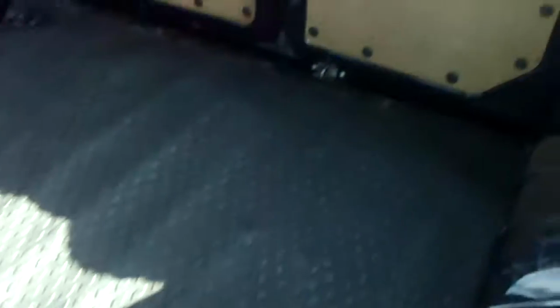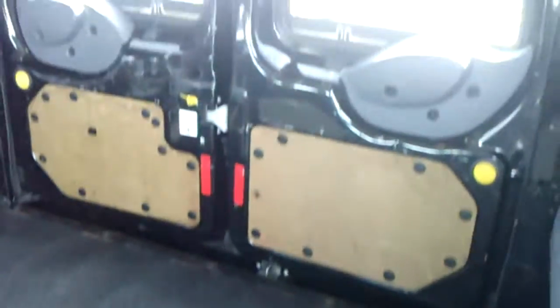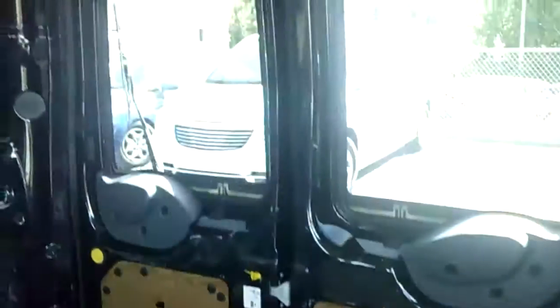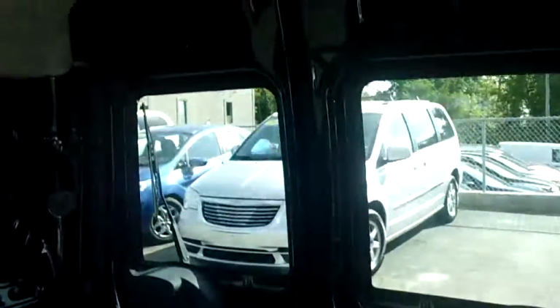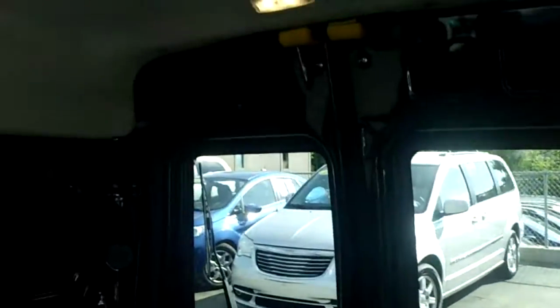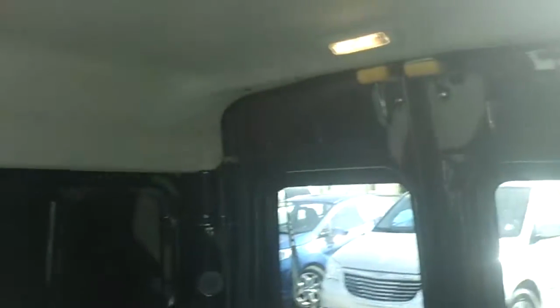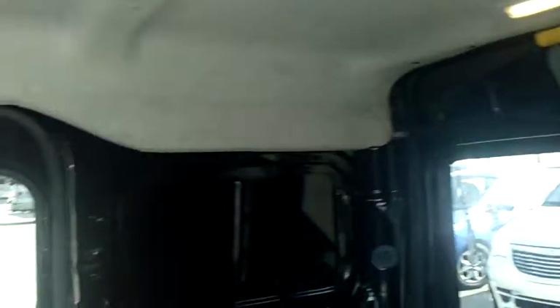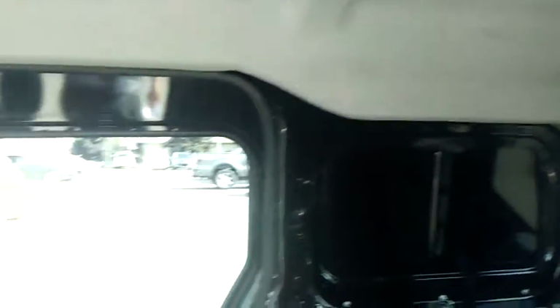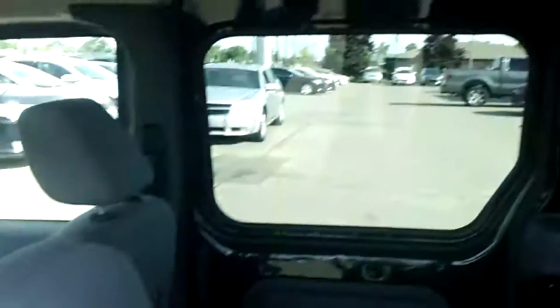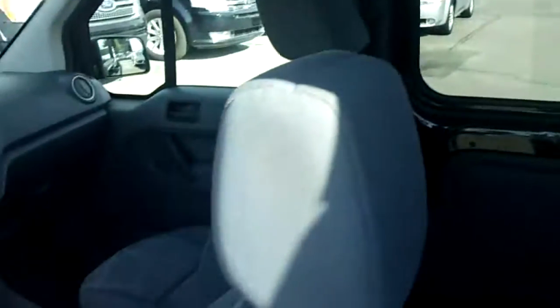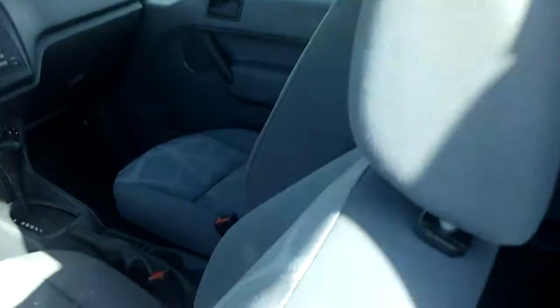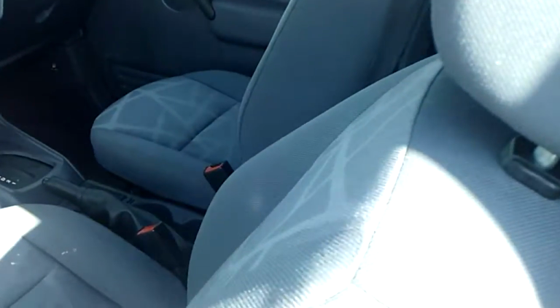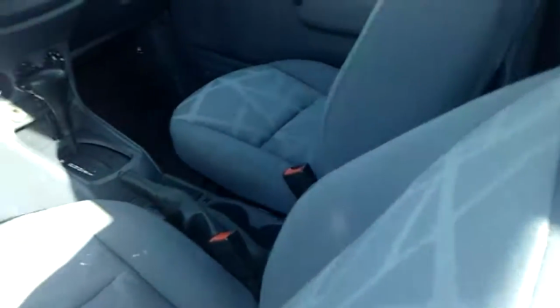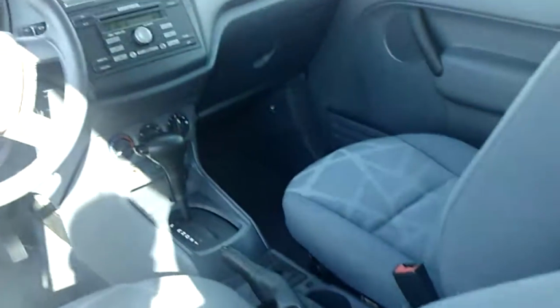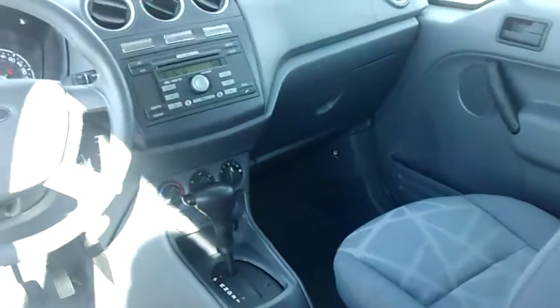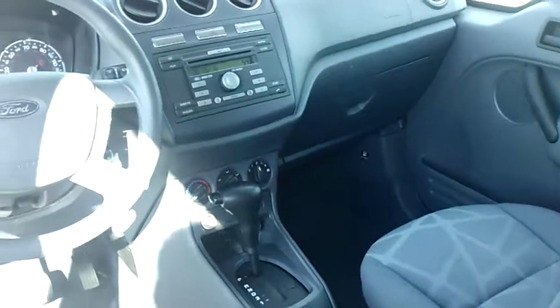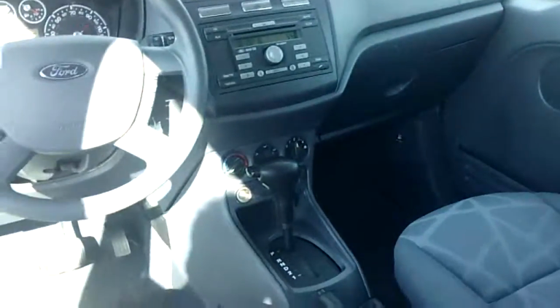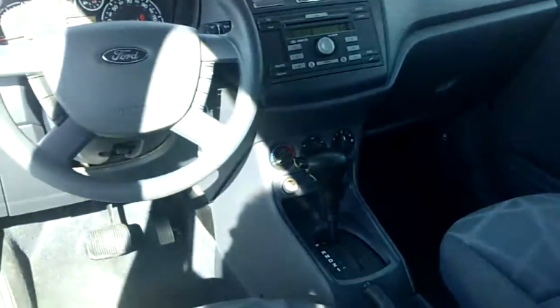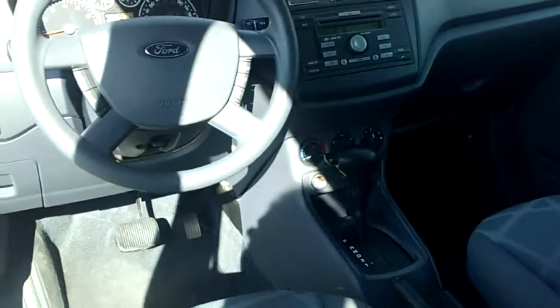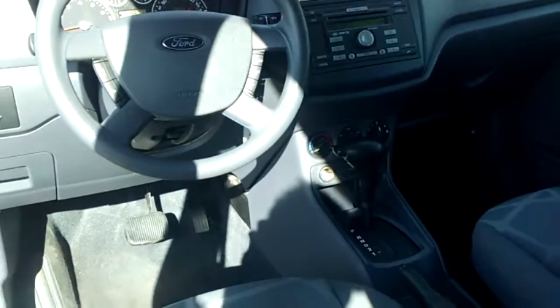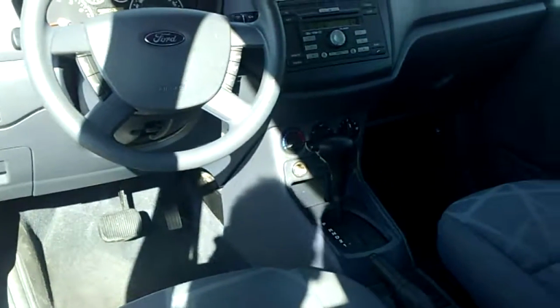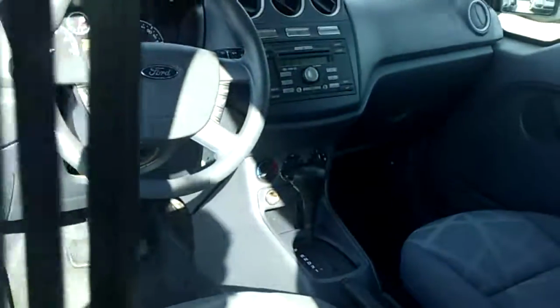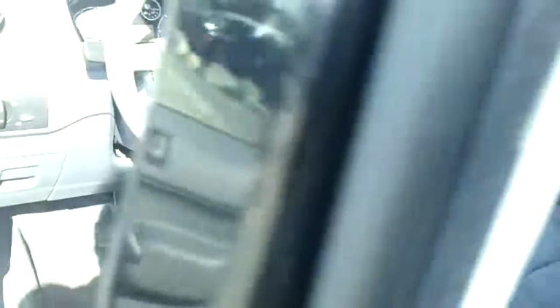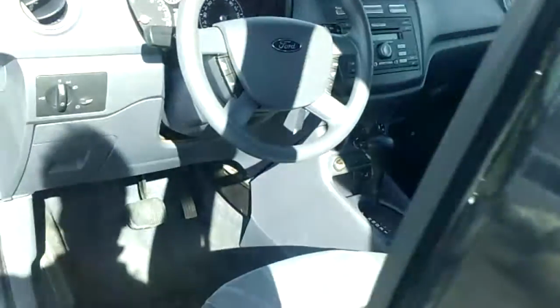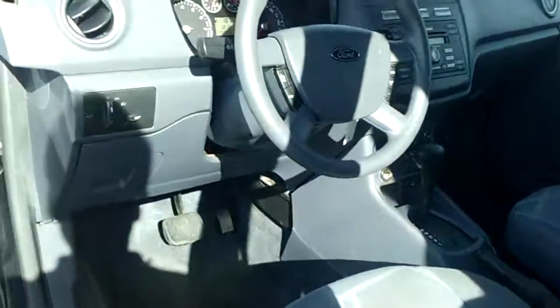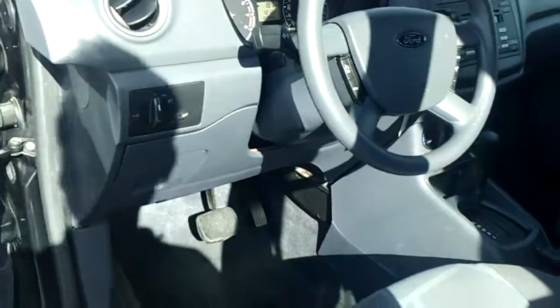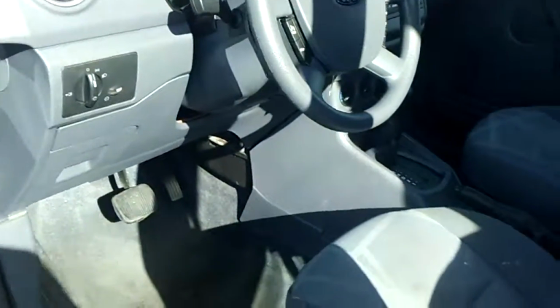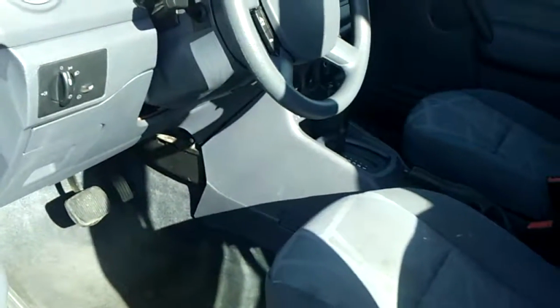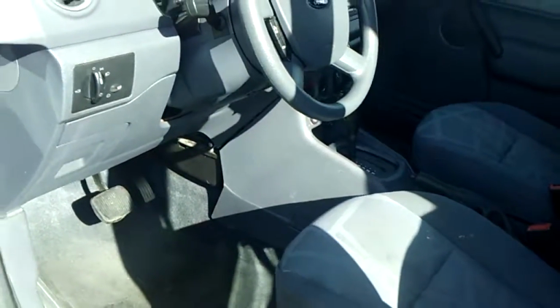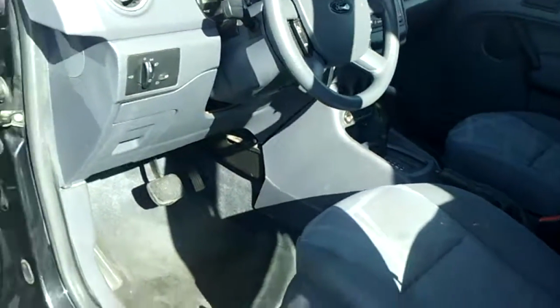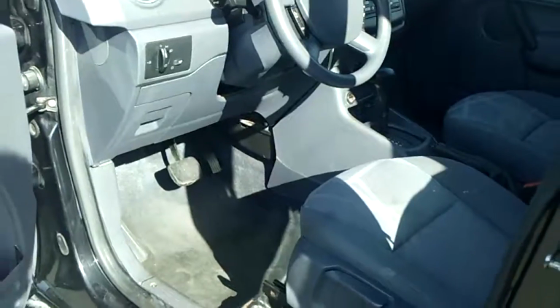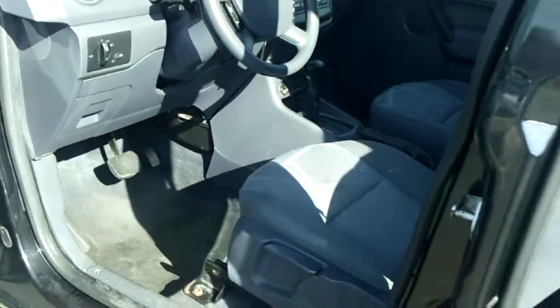It's got tons of room for whatever business you run. CD player, cruise control, air conditioning. Very, very nice.